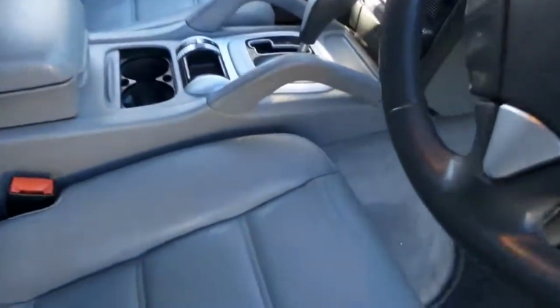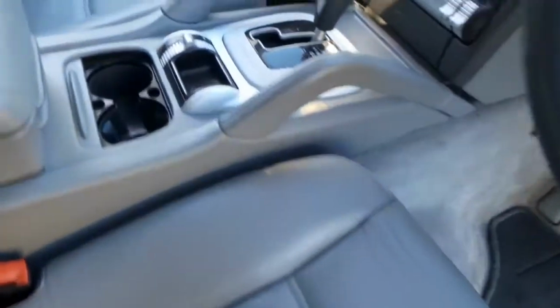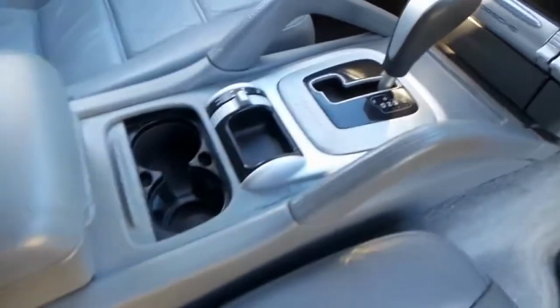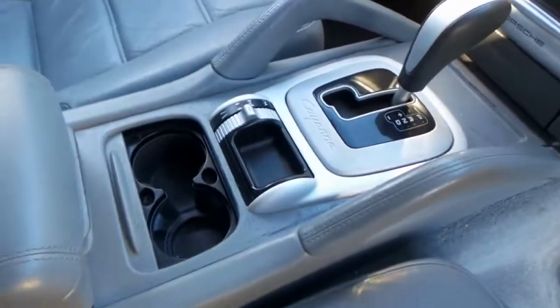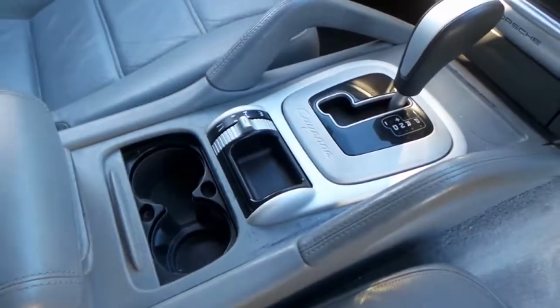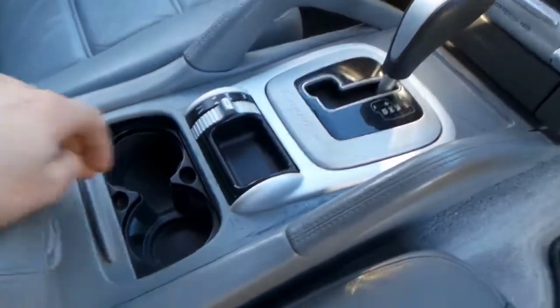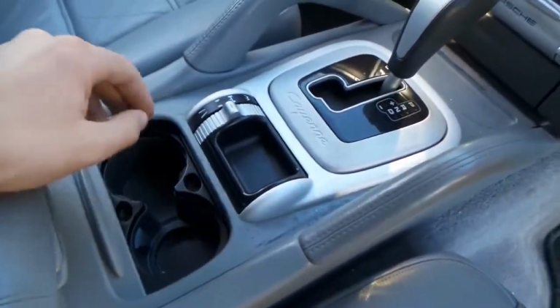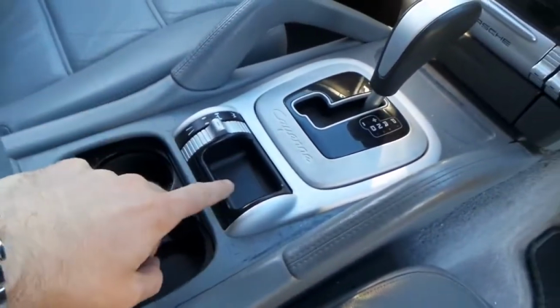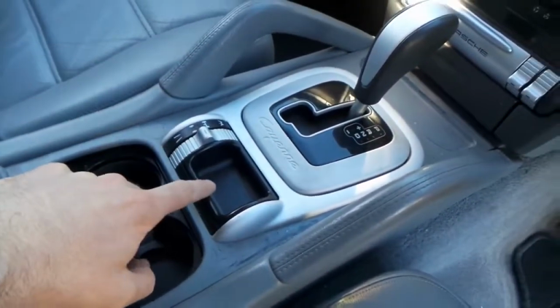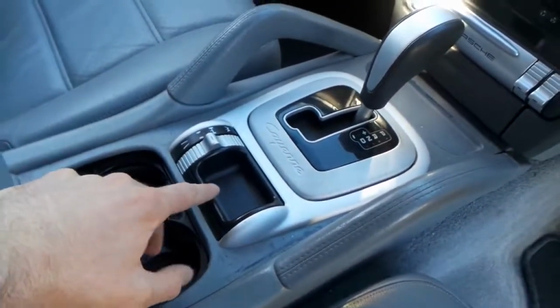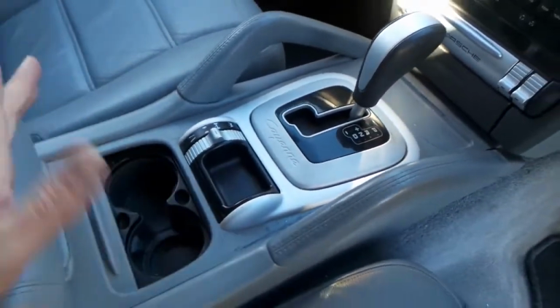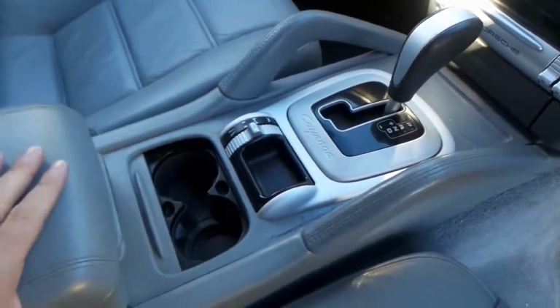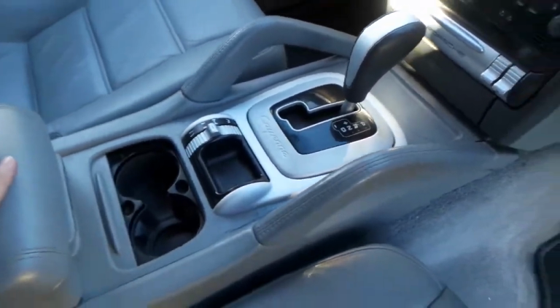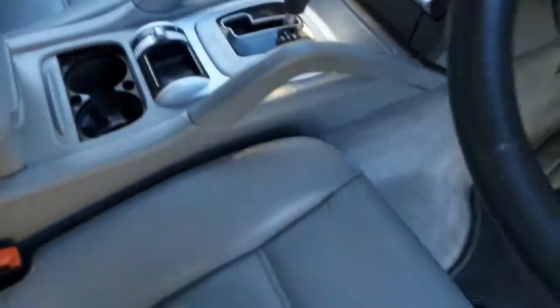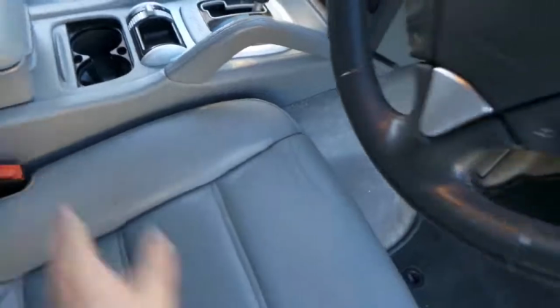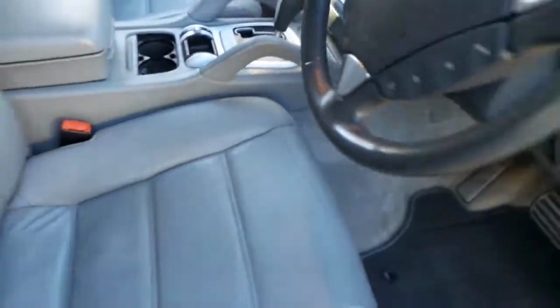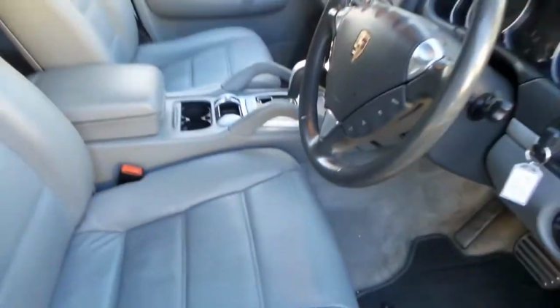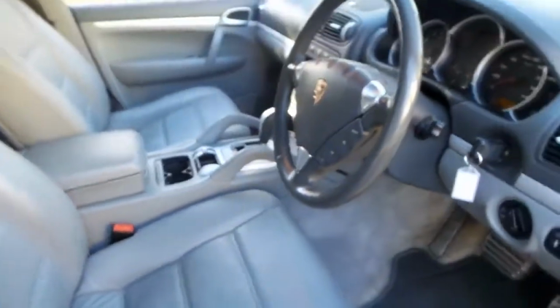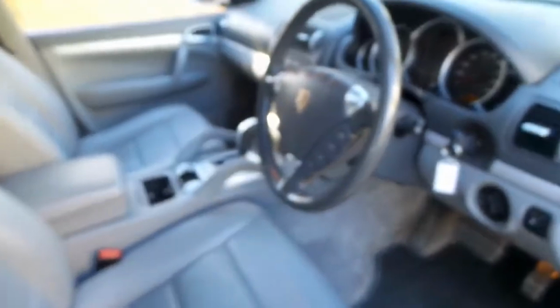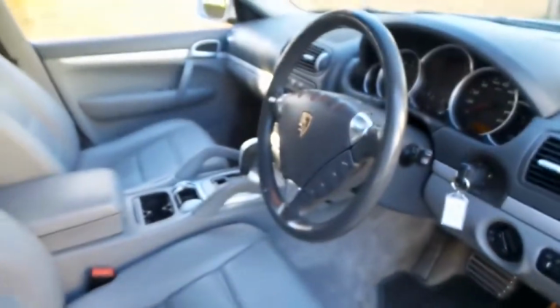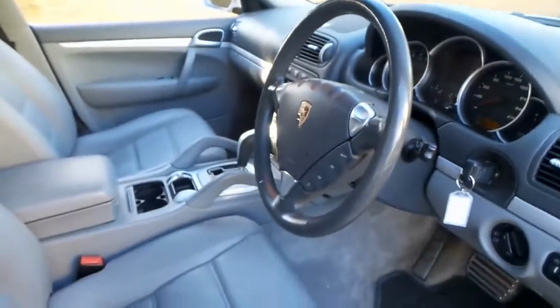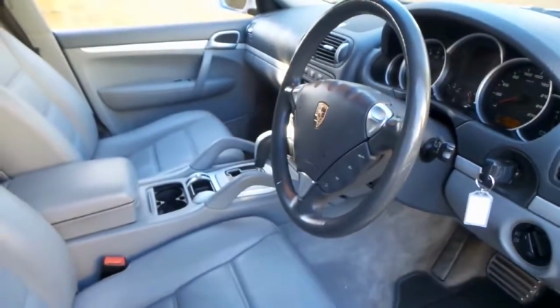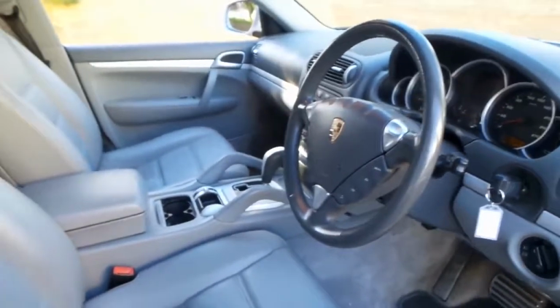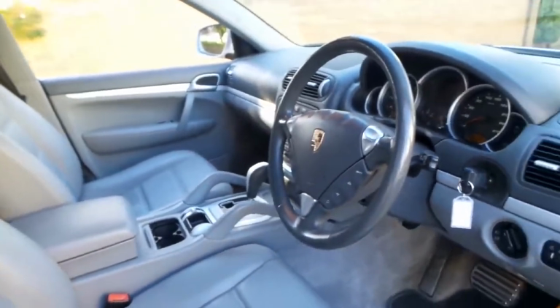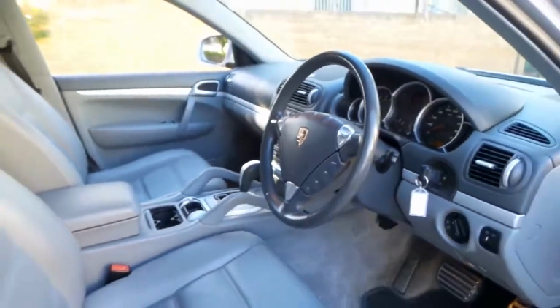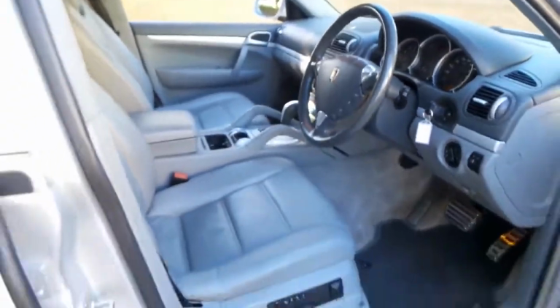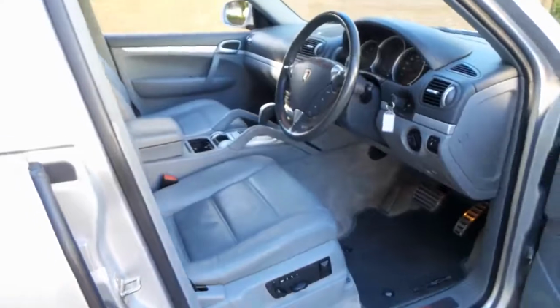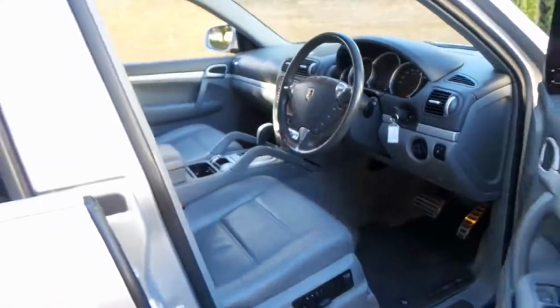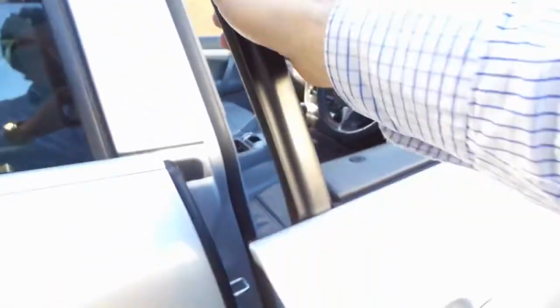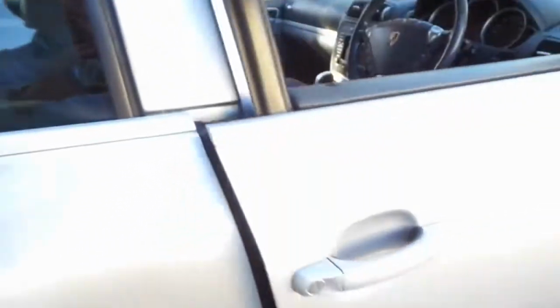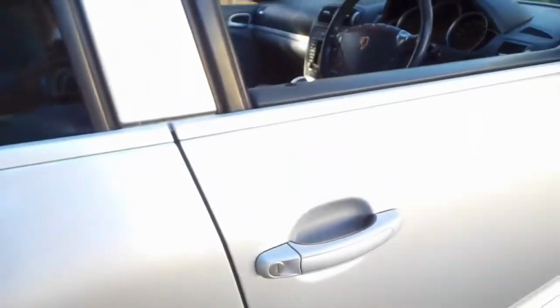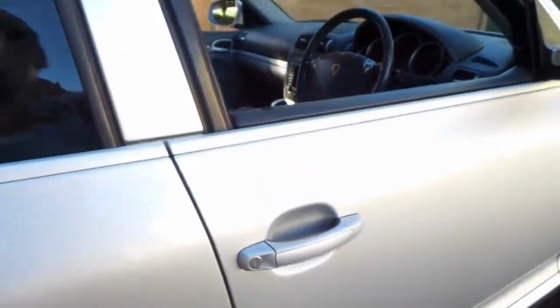It was an option to get adjustable suspension — this car doesn't have it. I think when they get to this age it's probably a good thing. It's one of the issues these Cayennes do have: the air suspension.